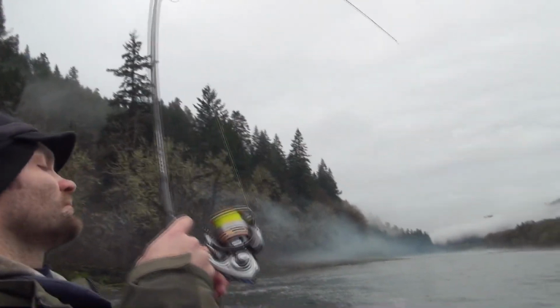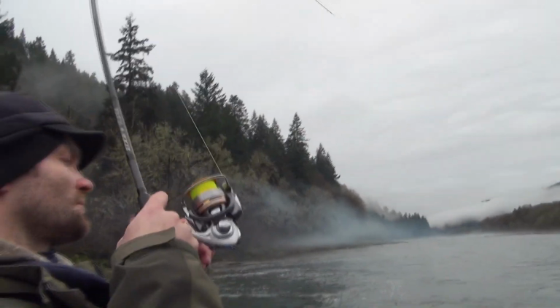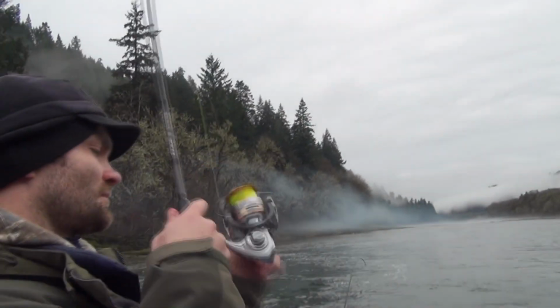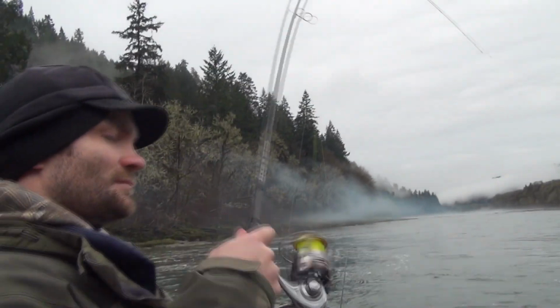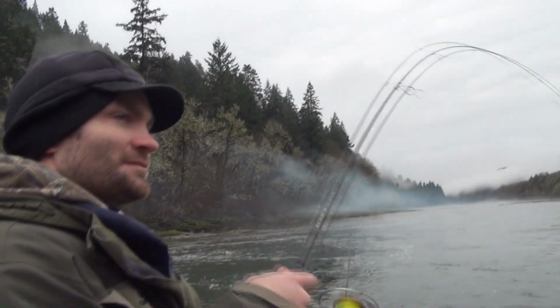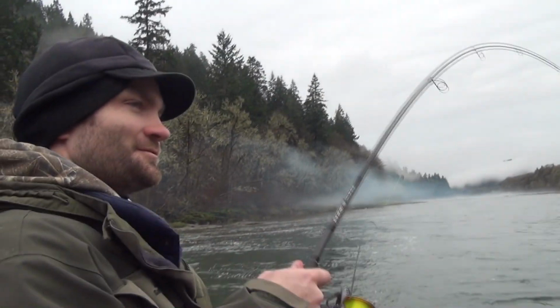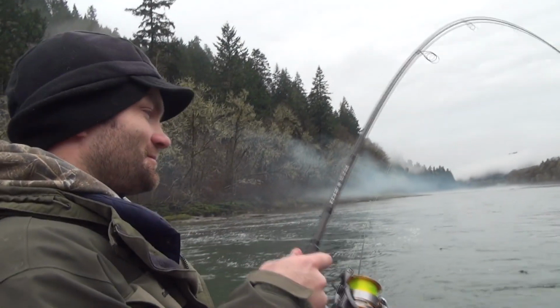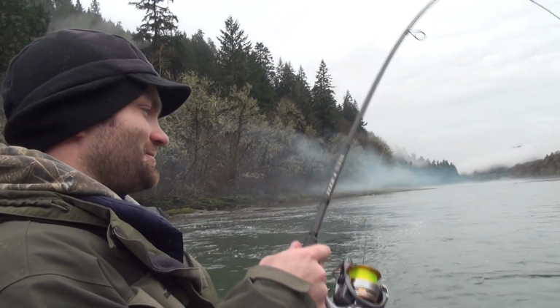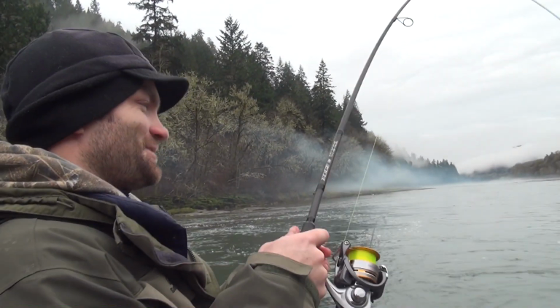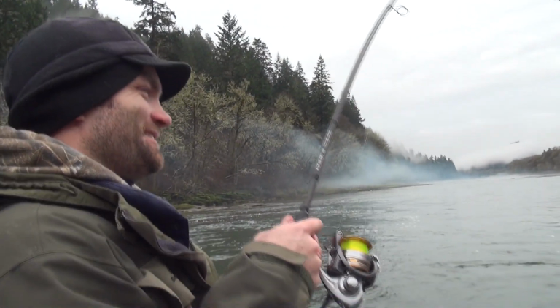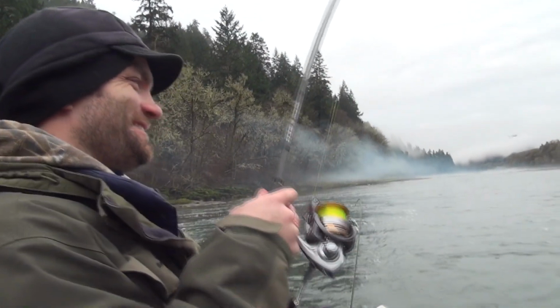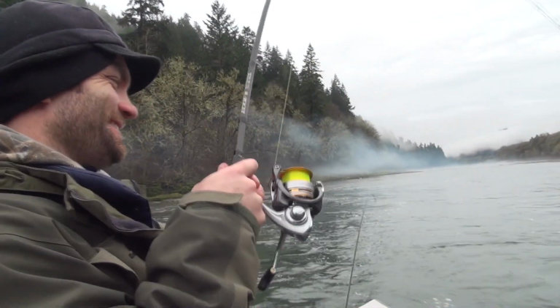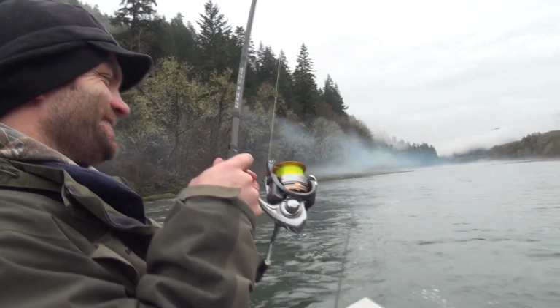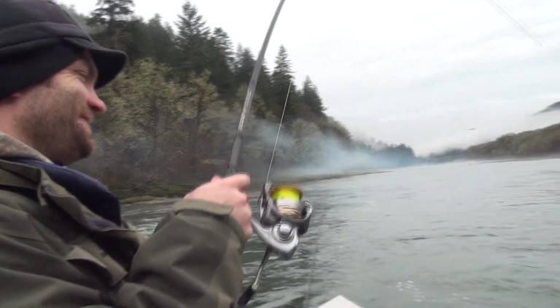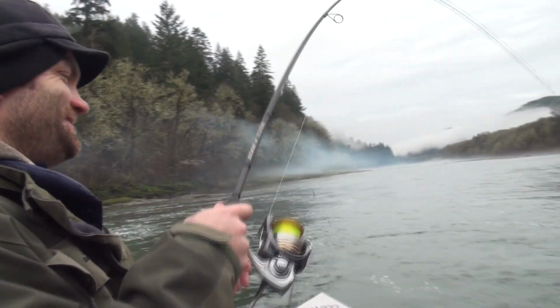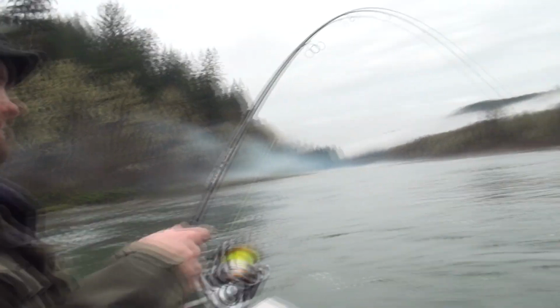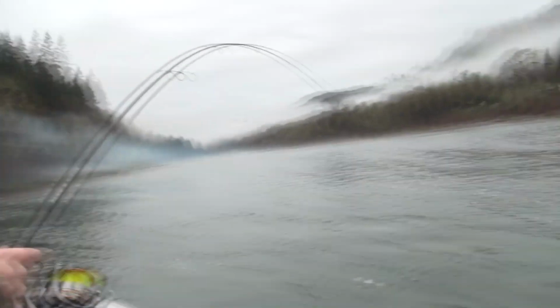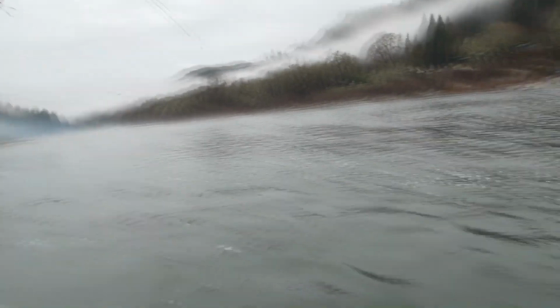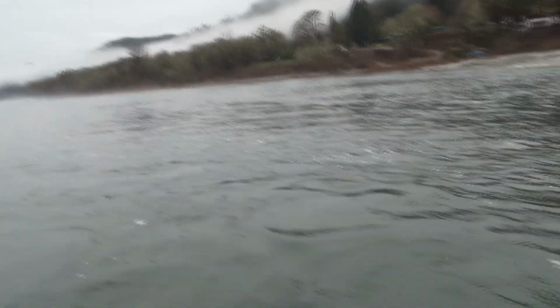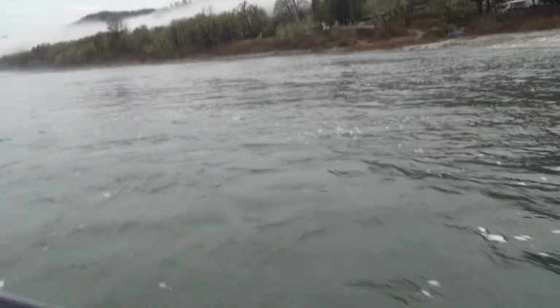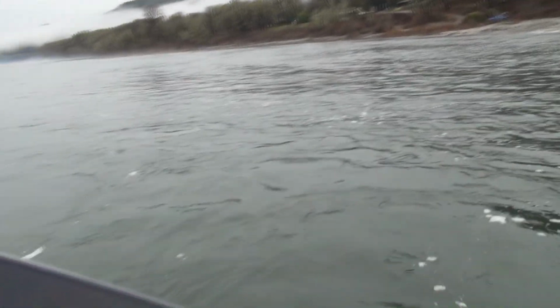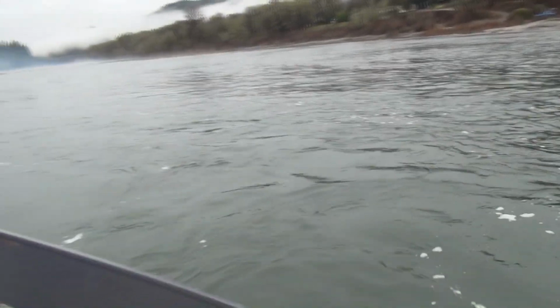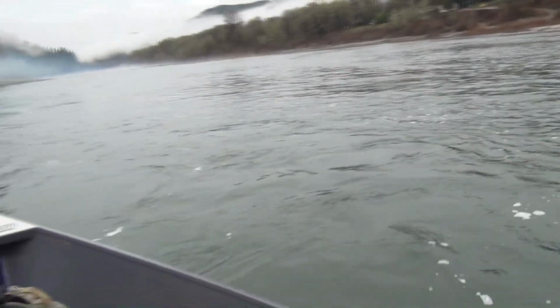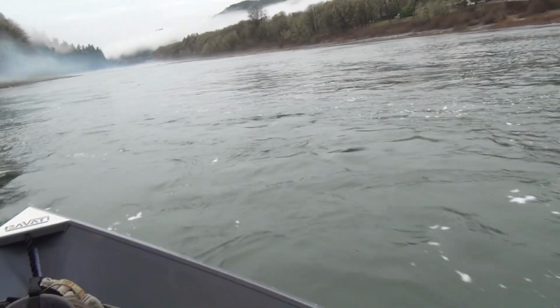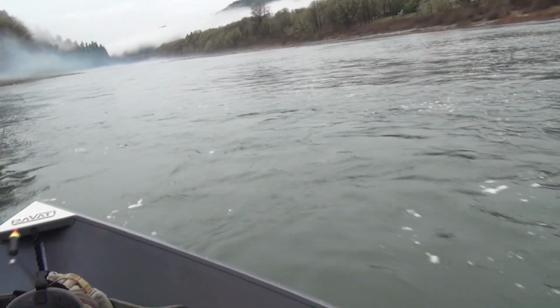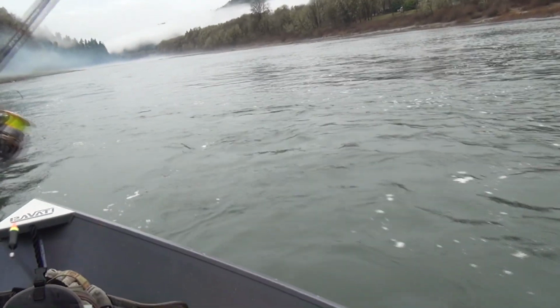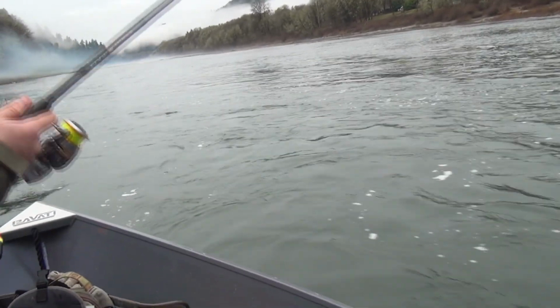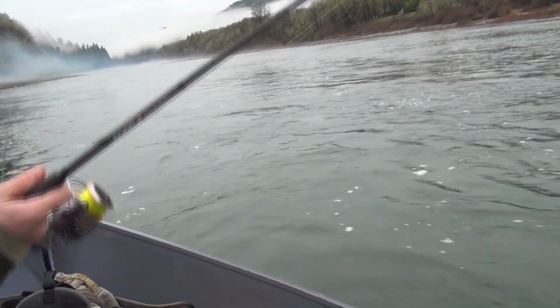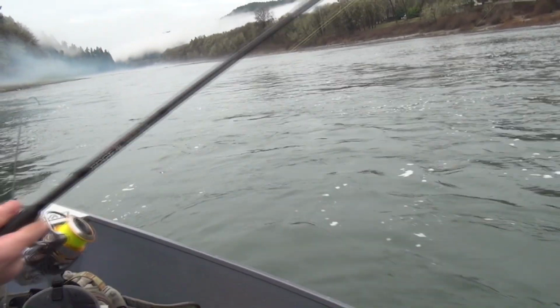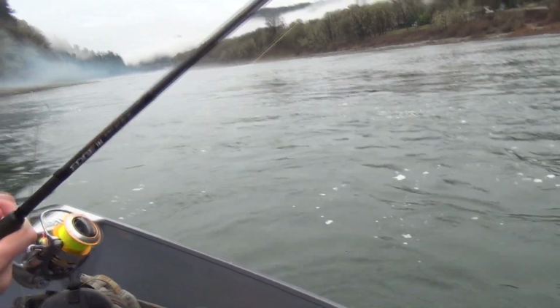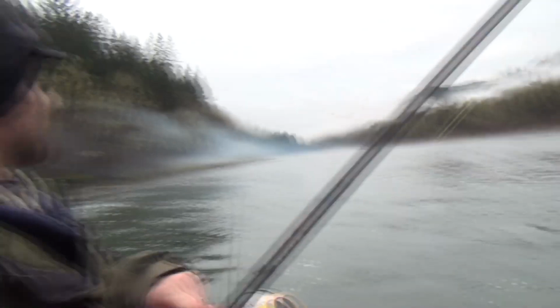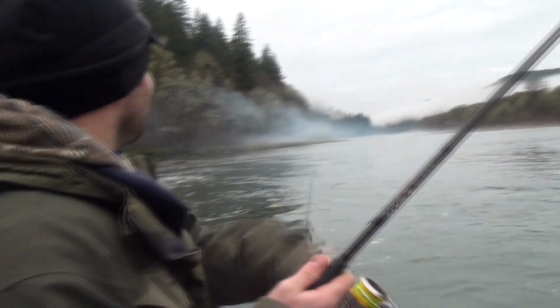Chad, with a little coaching, is hooked up. Even a beginner gets lucky.